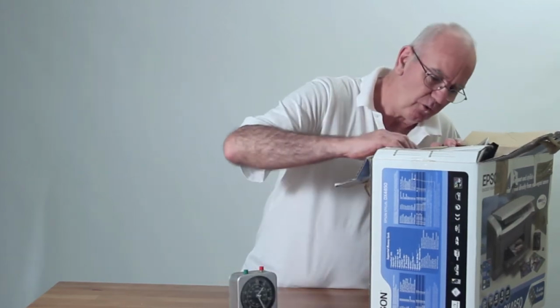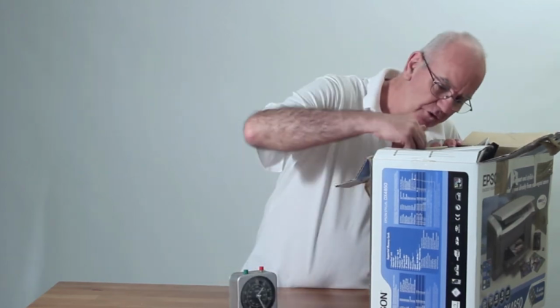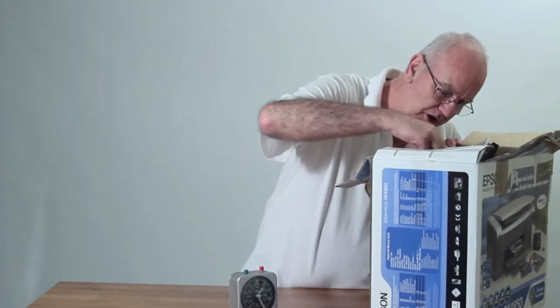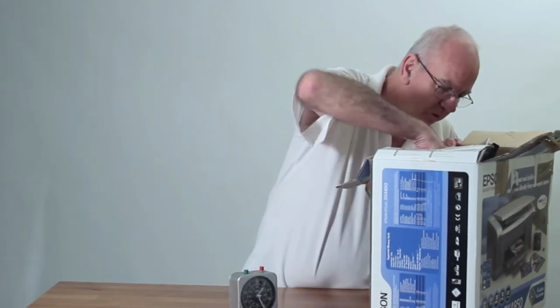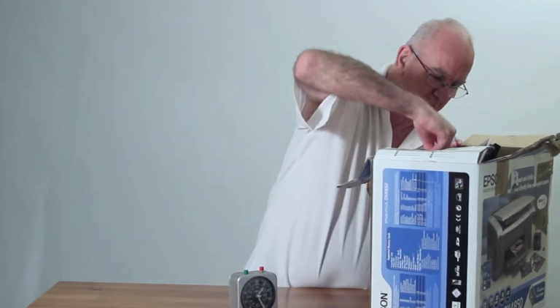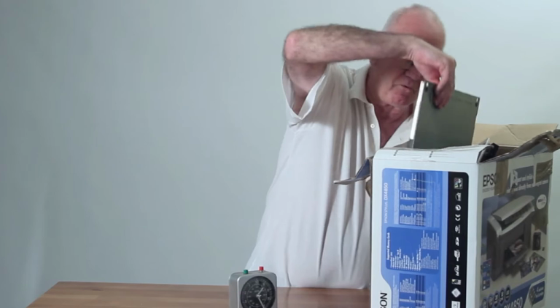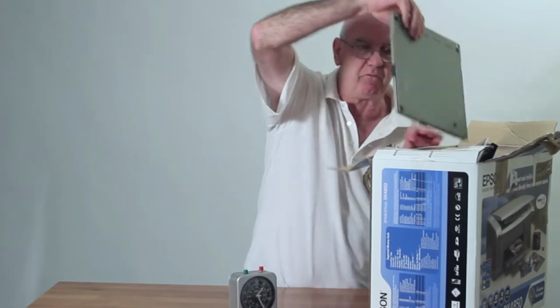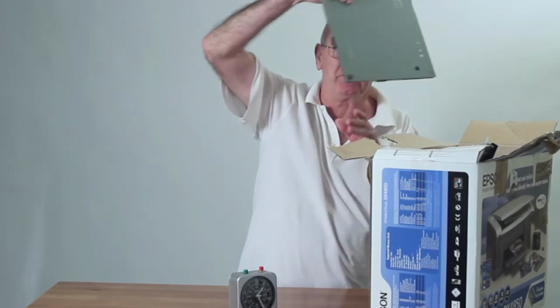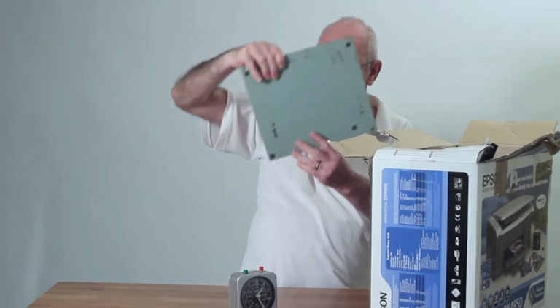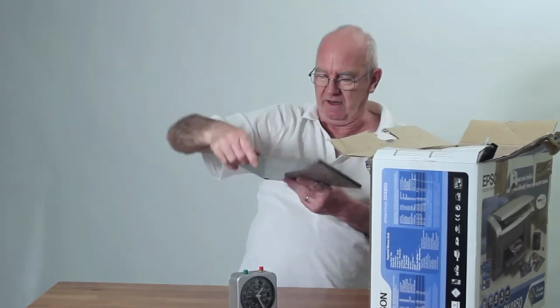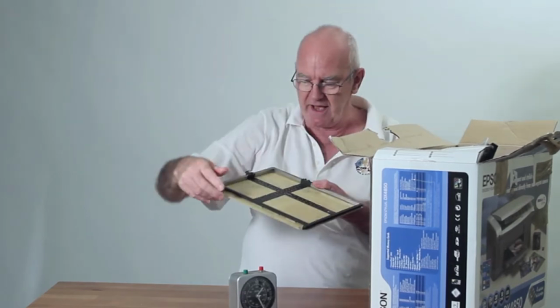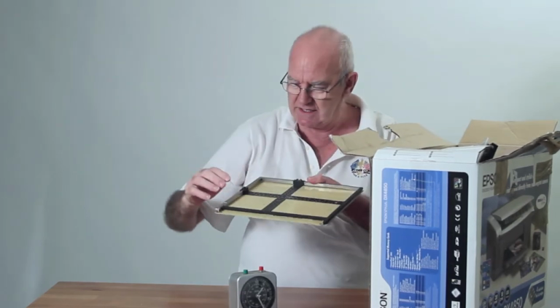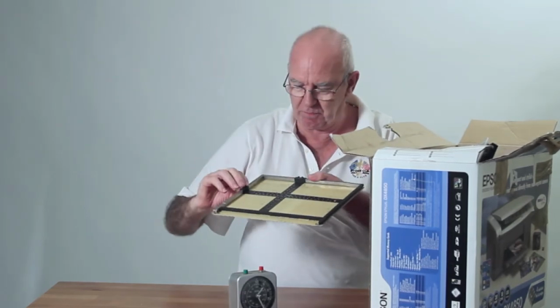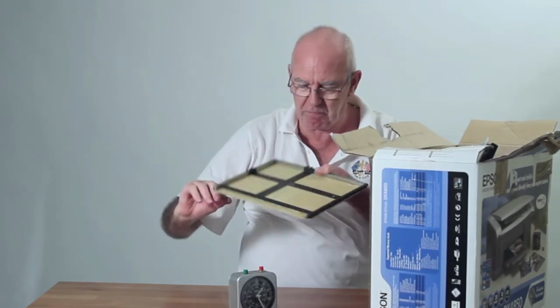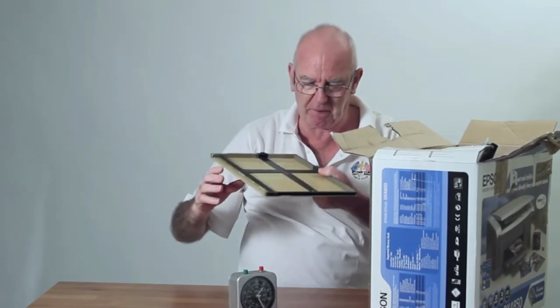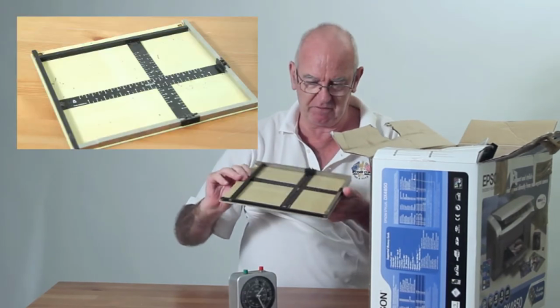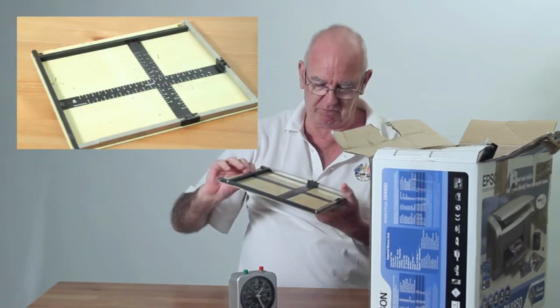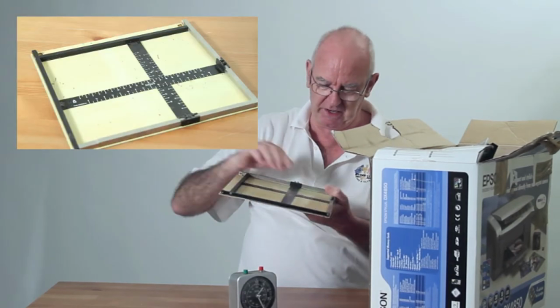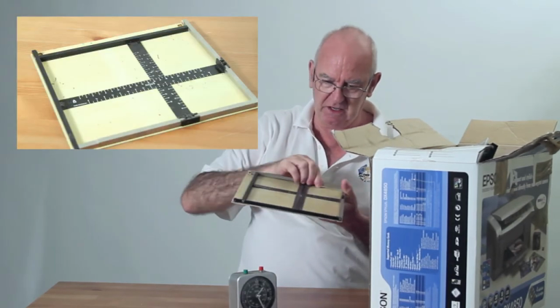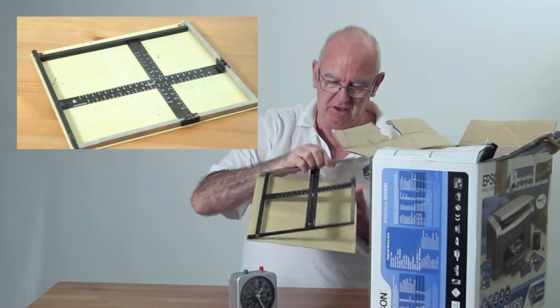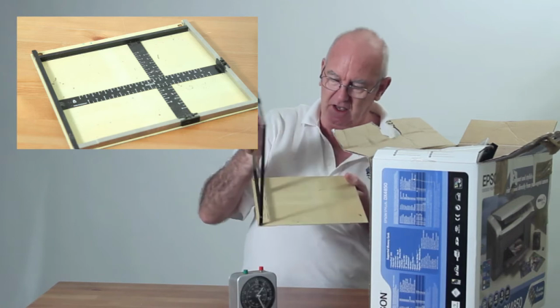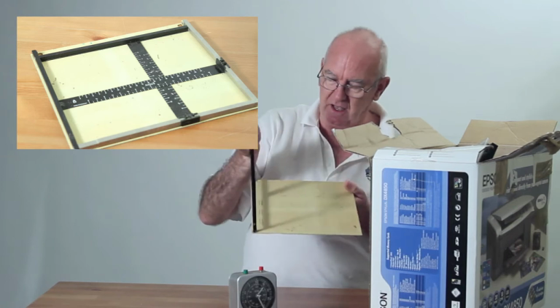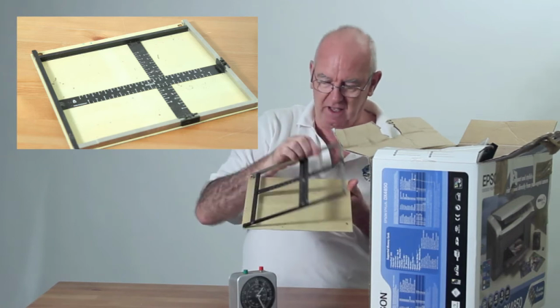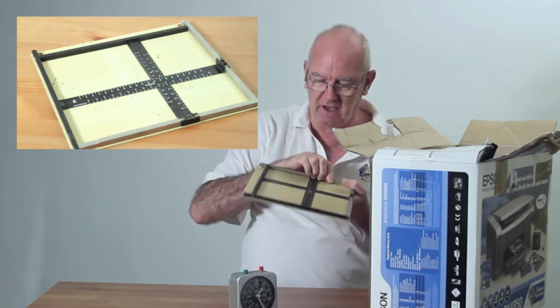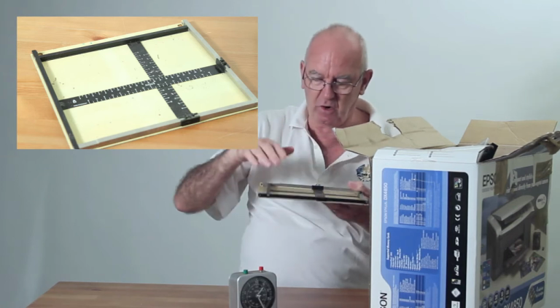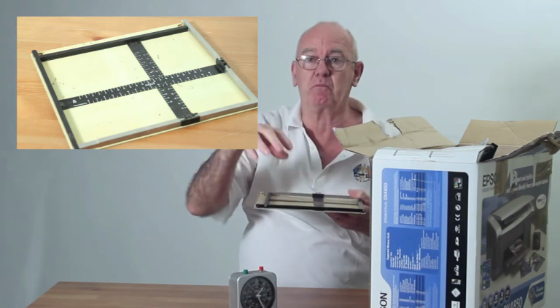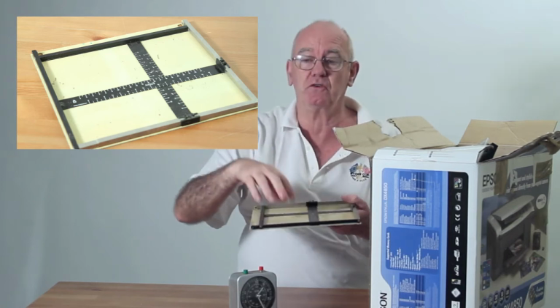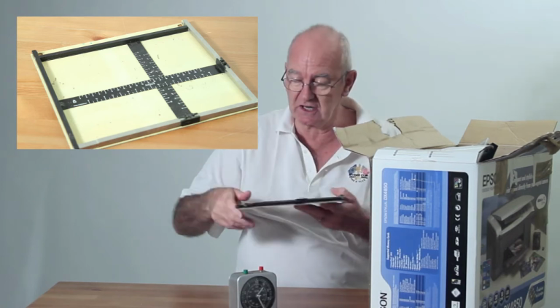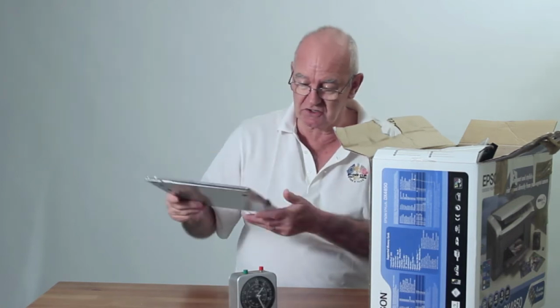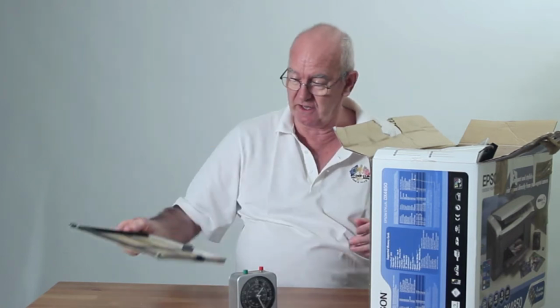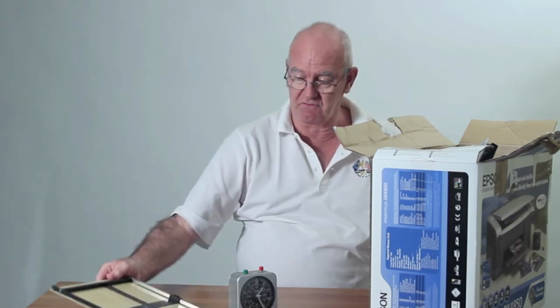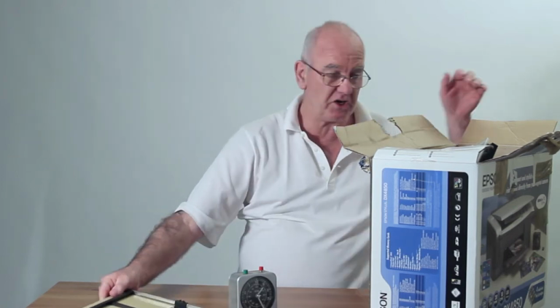What else have we got? That's for putting paper under while you're using an enlarger. That's very good.